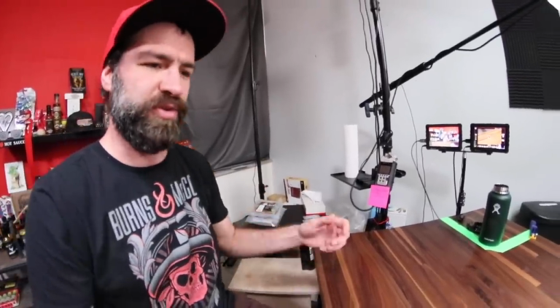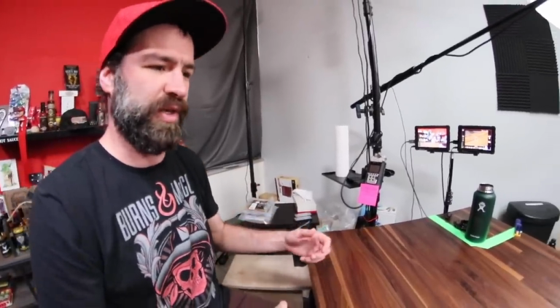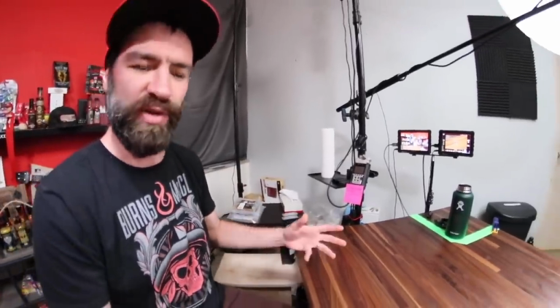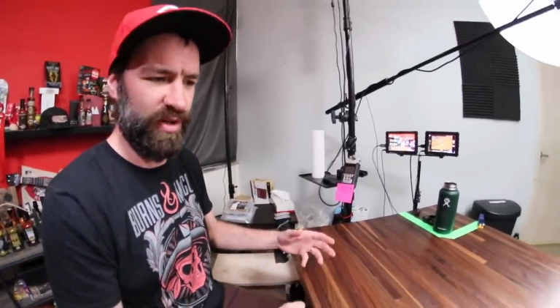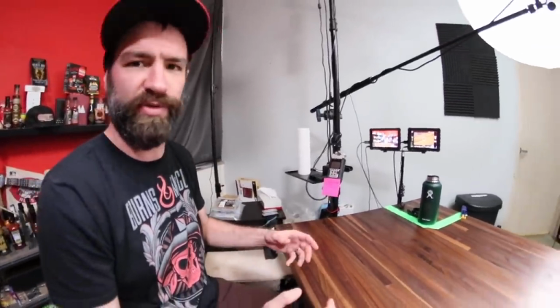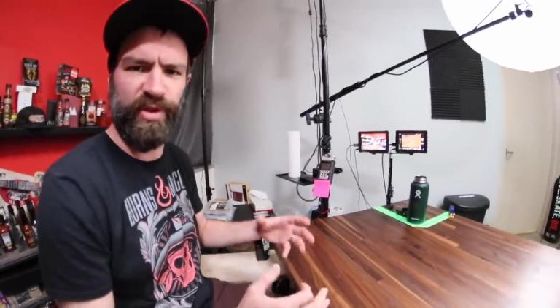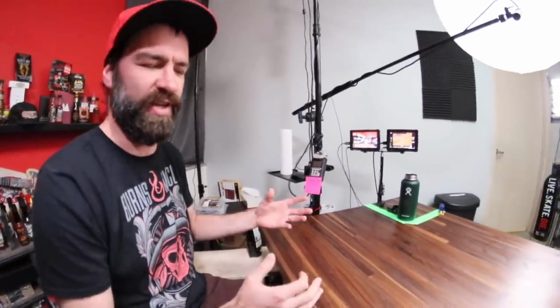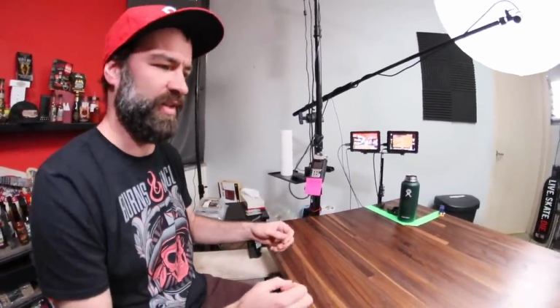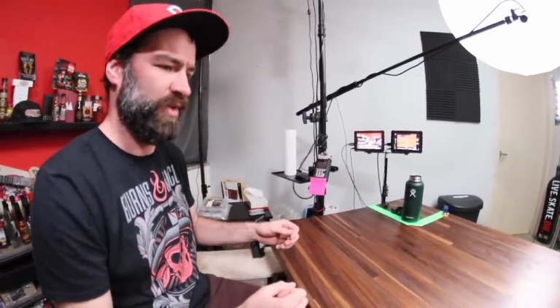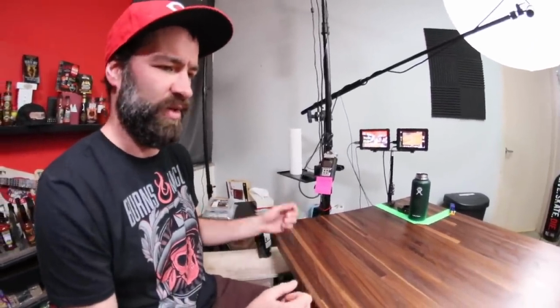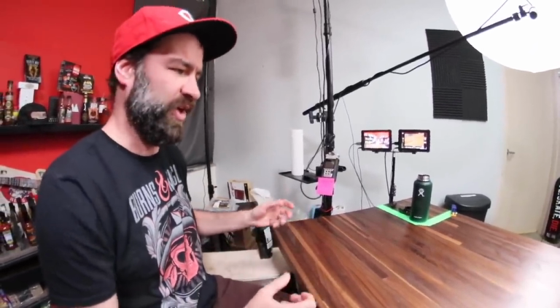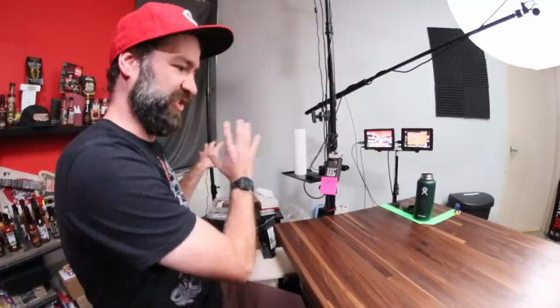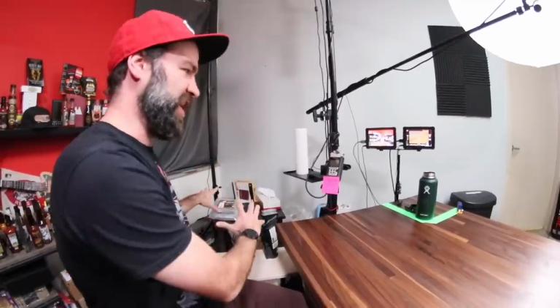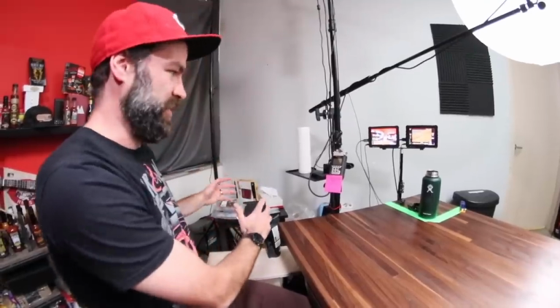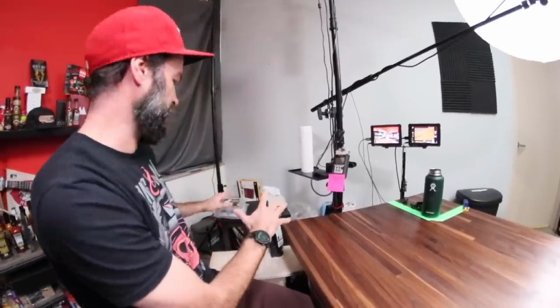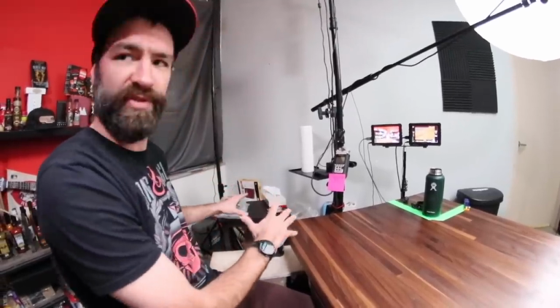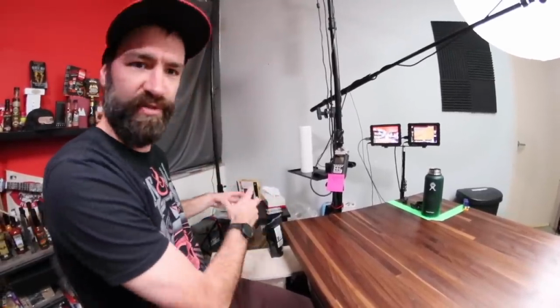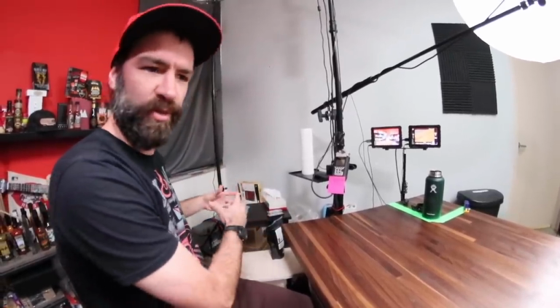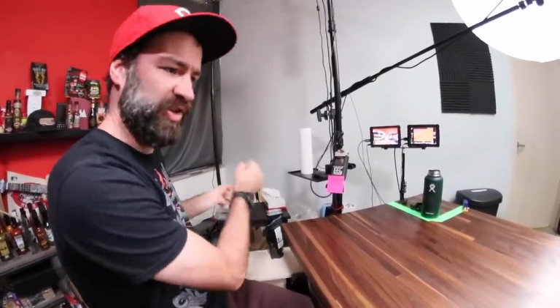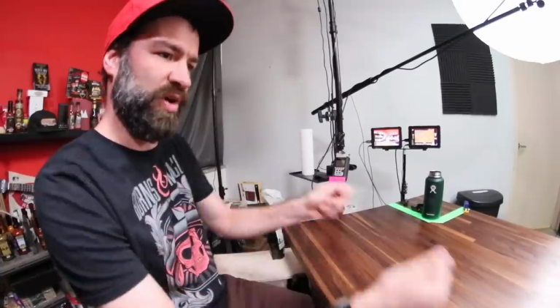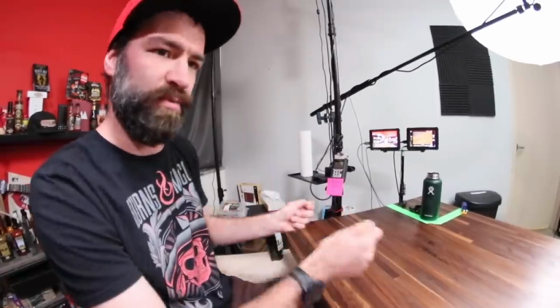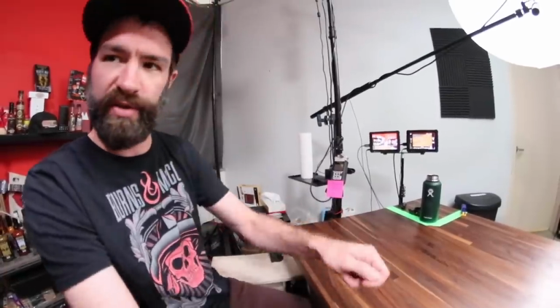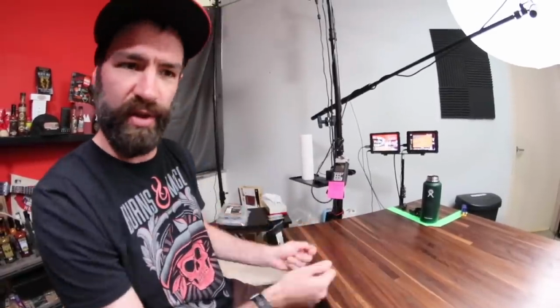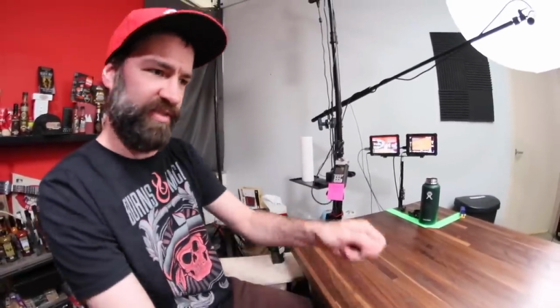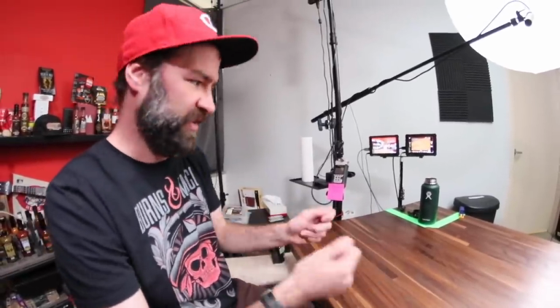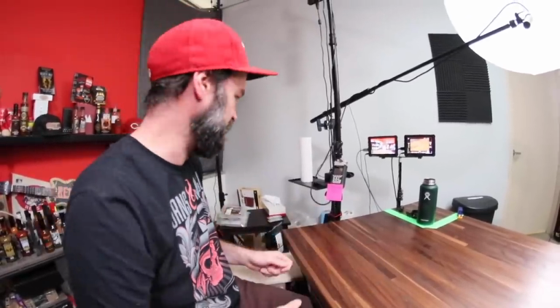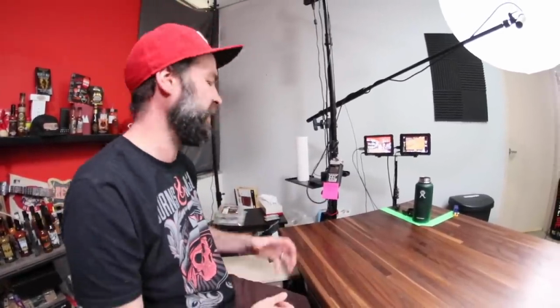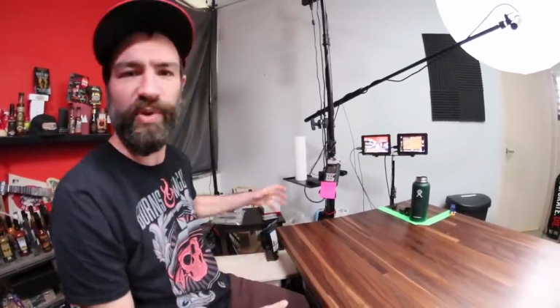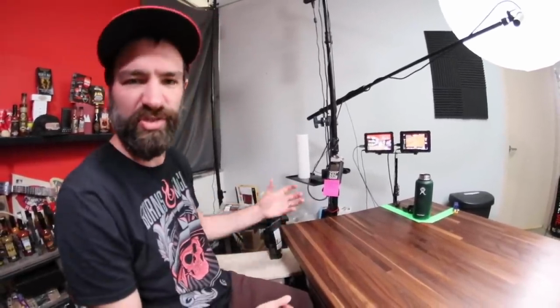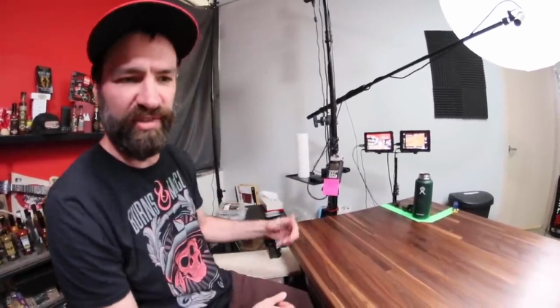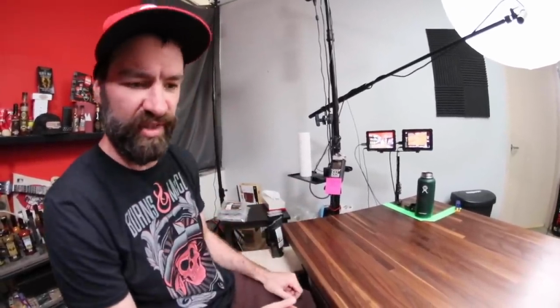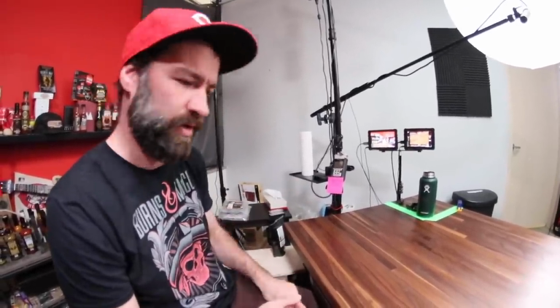When I do cooking videos or something like that, I'll have everything staged over here, kind of off-camera, and I can just grab it and bring it on set as need be. I also keep extra drinks and things like that here.